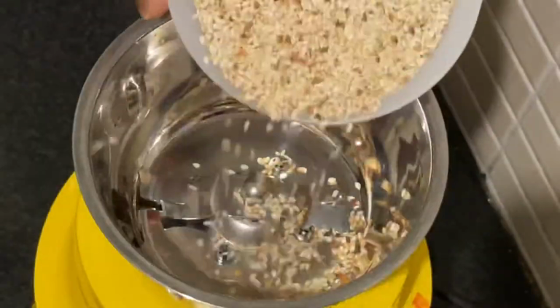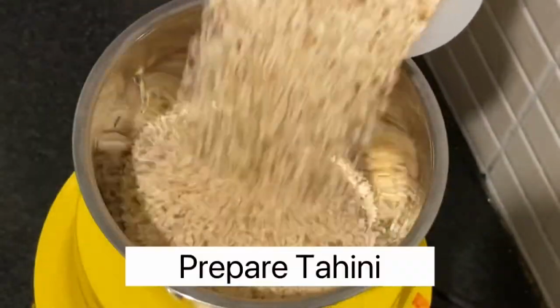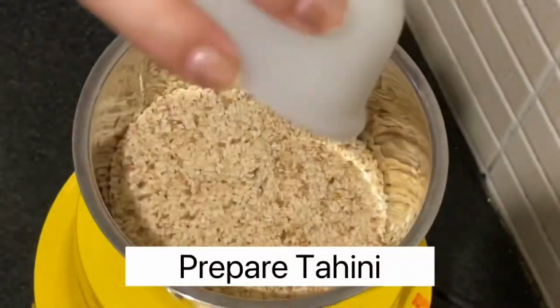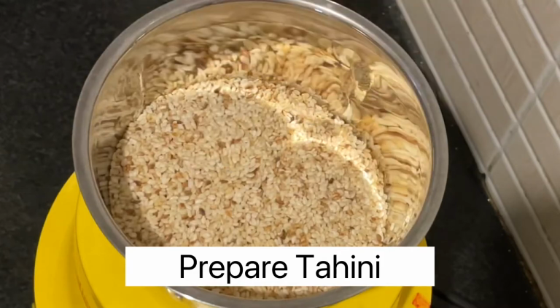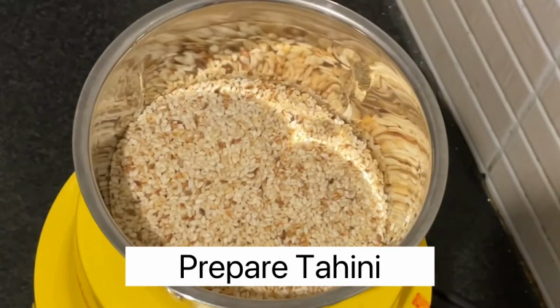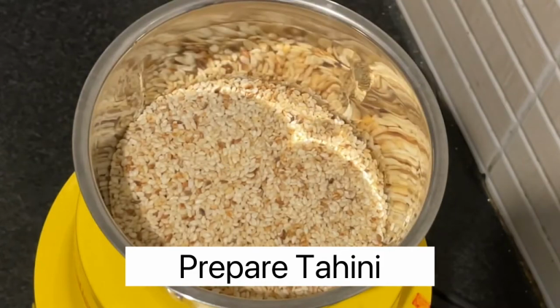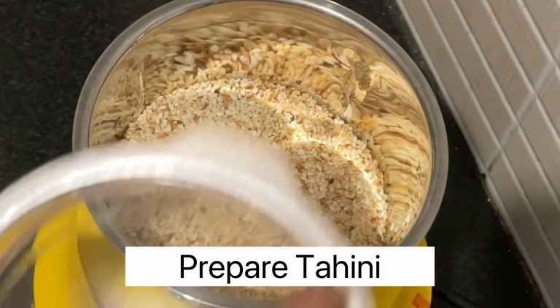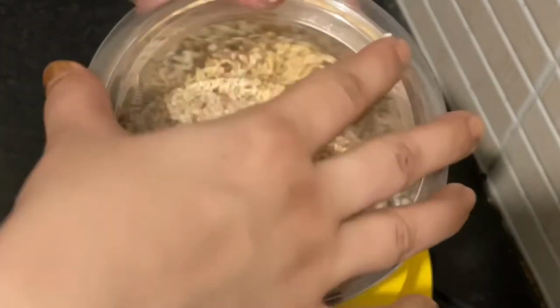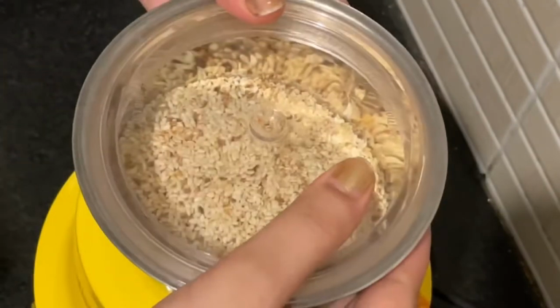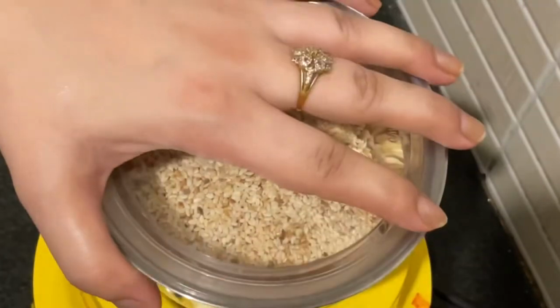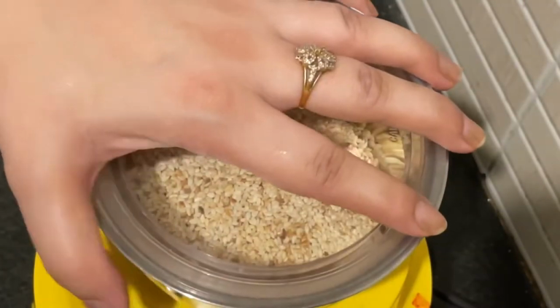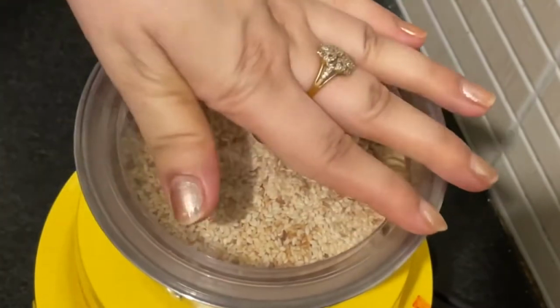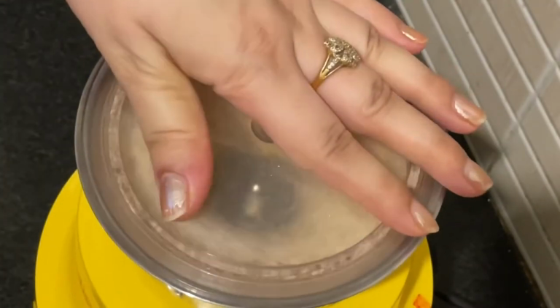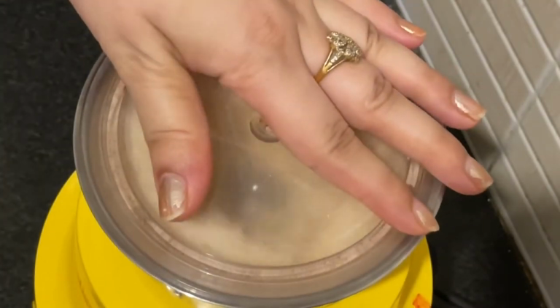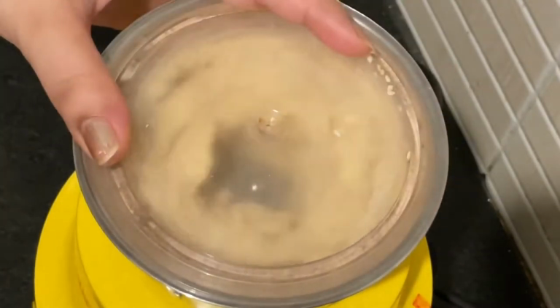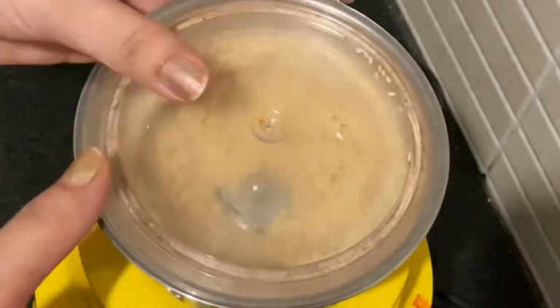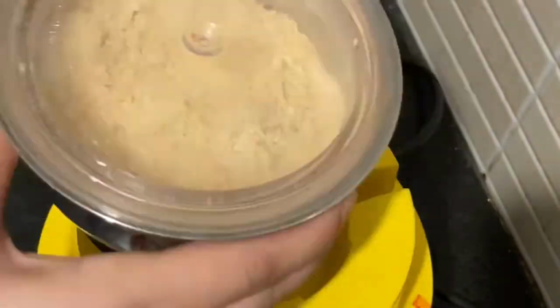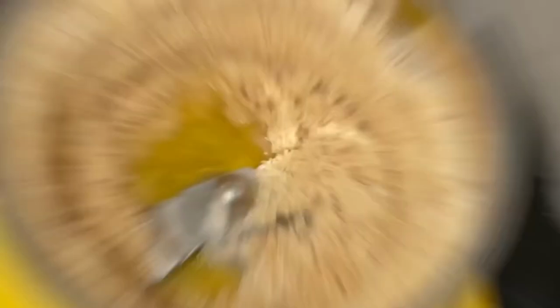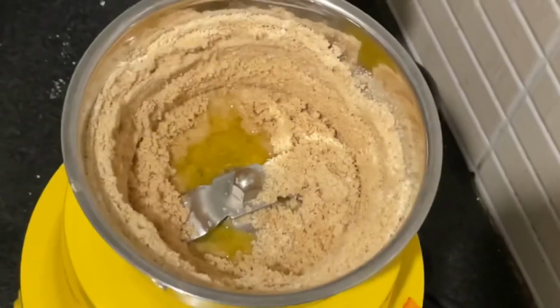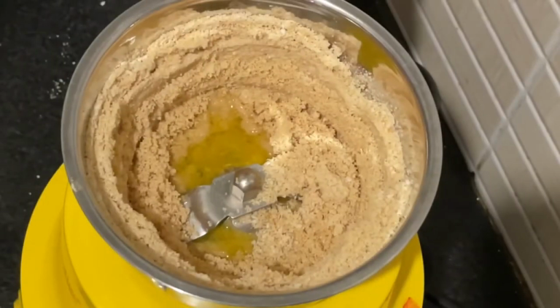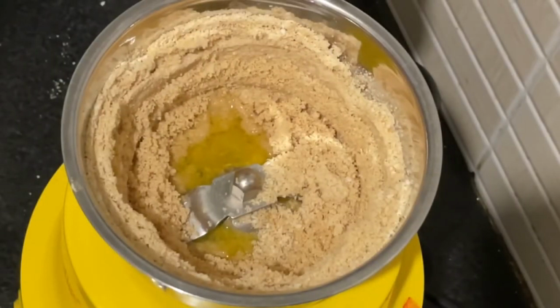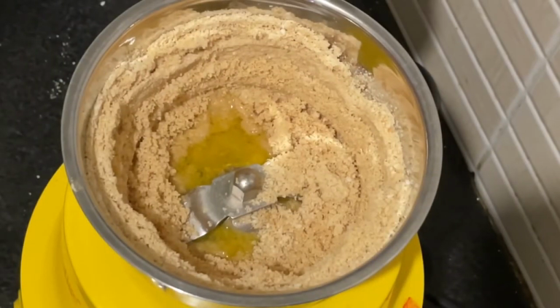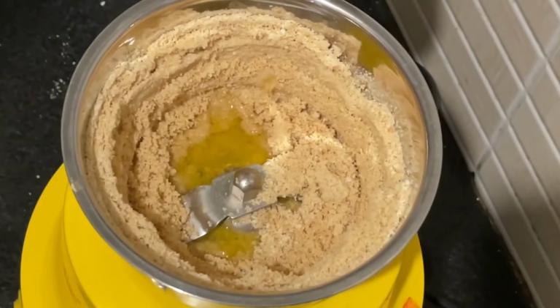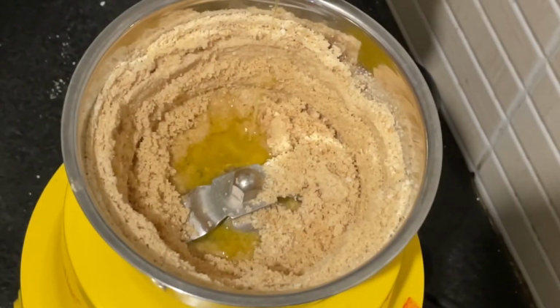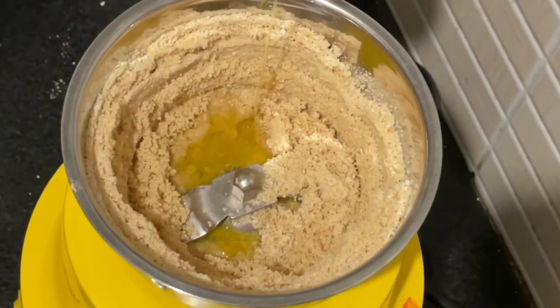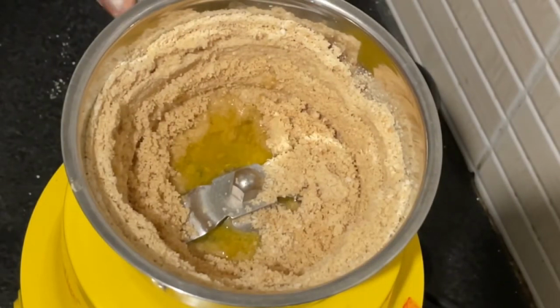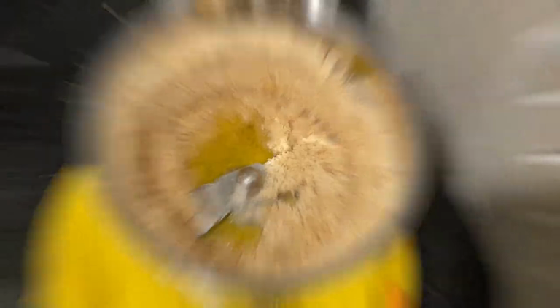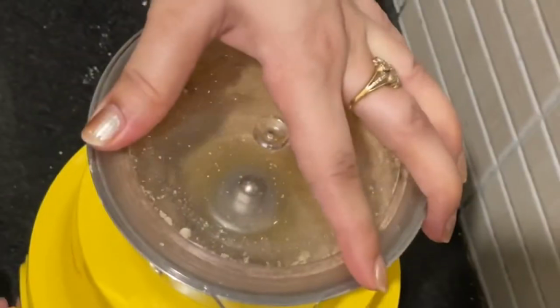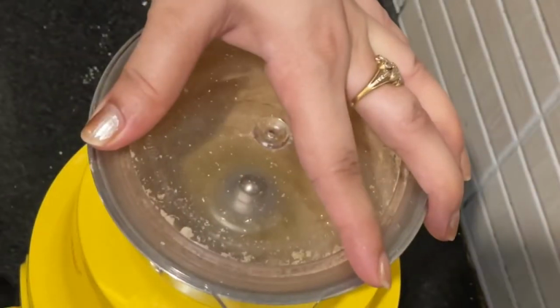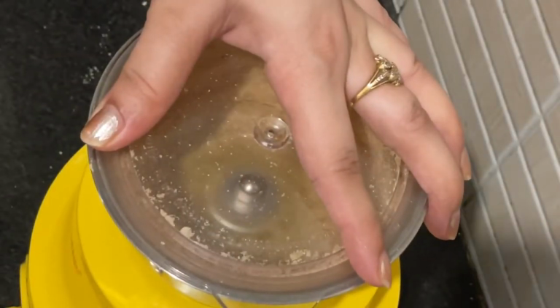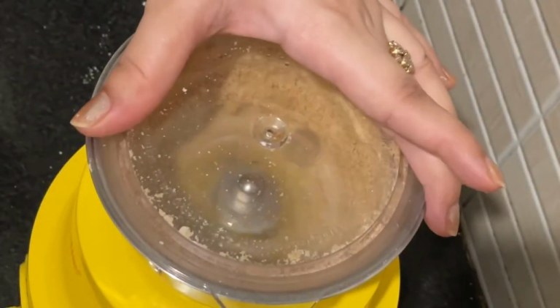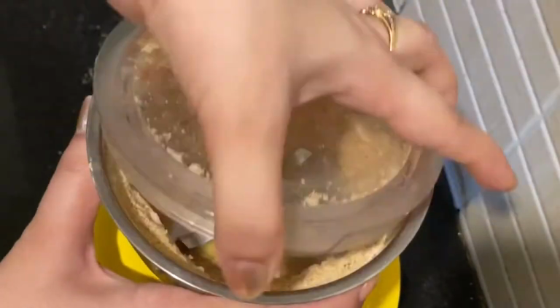Now we will make tahini out of roasted sesame seeds. Grind it and make a powder, then add olive oil to make a paste. Then mix it.